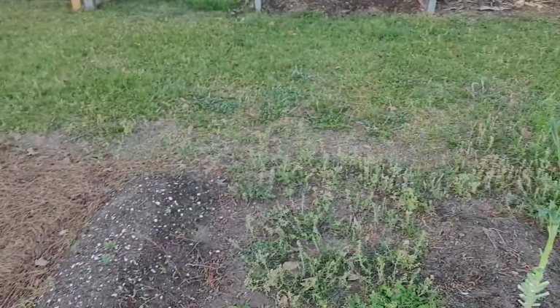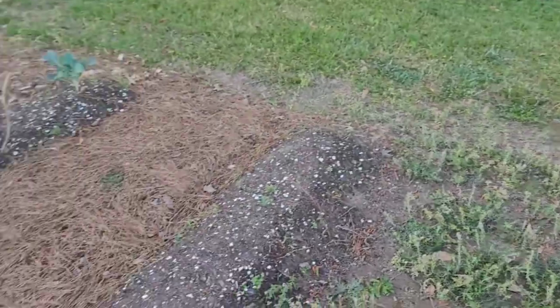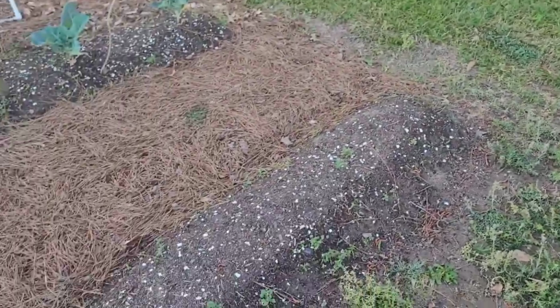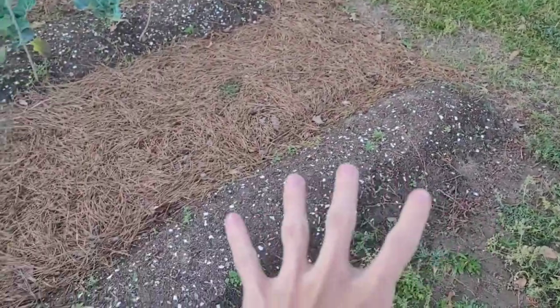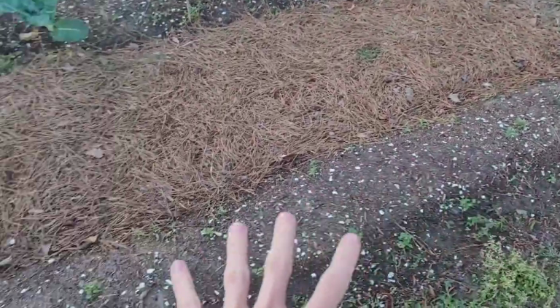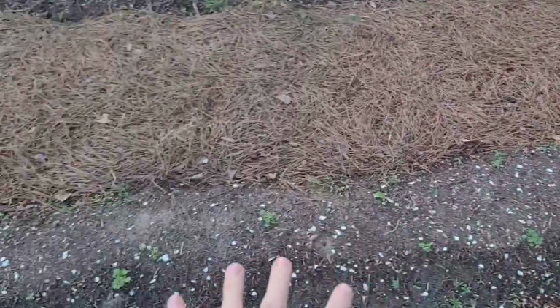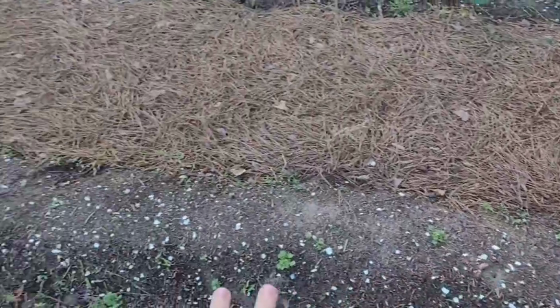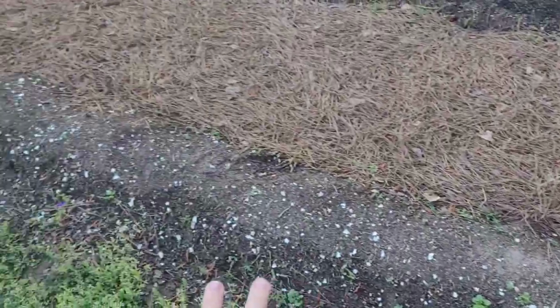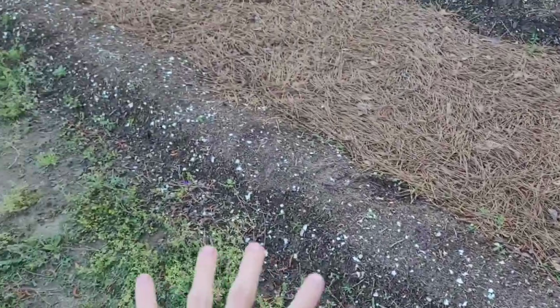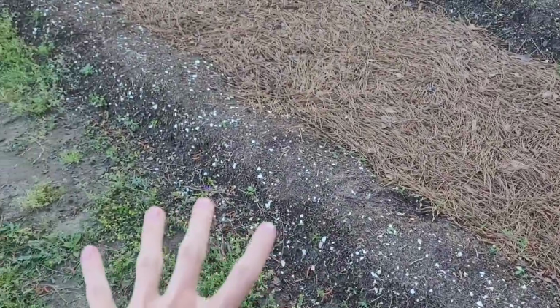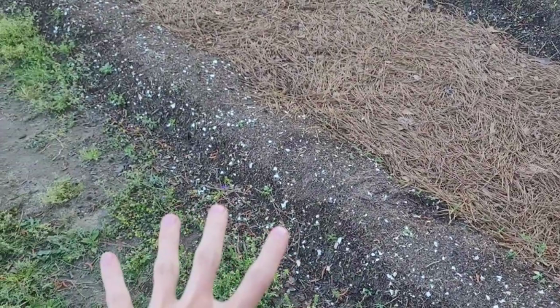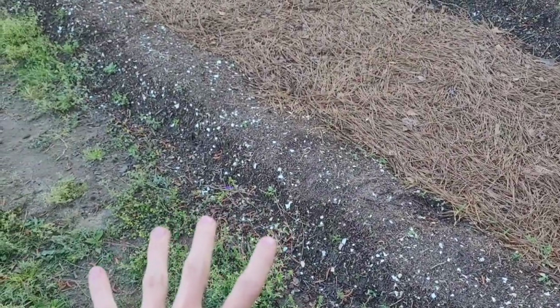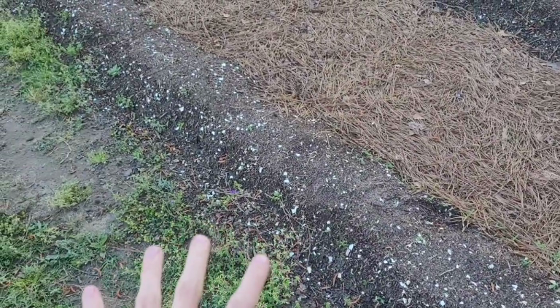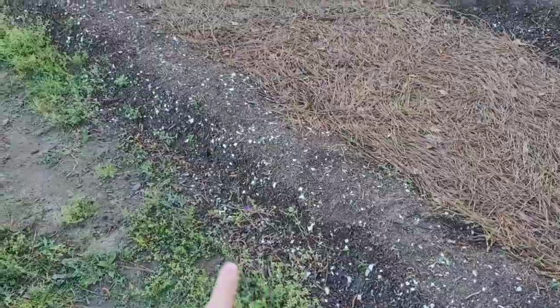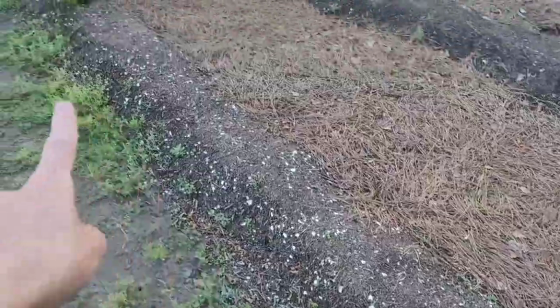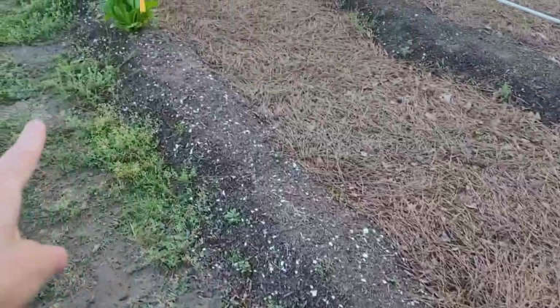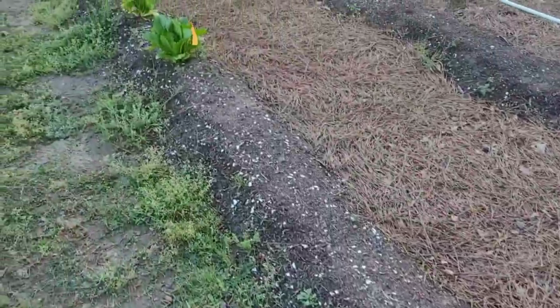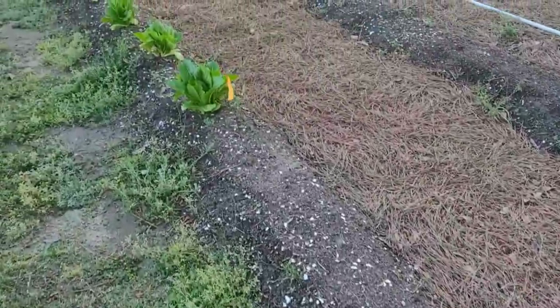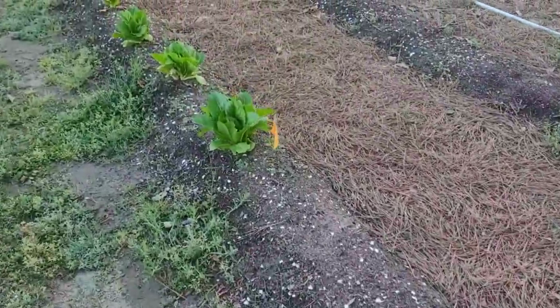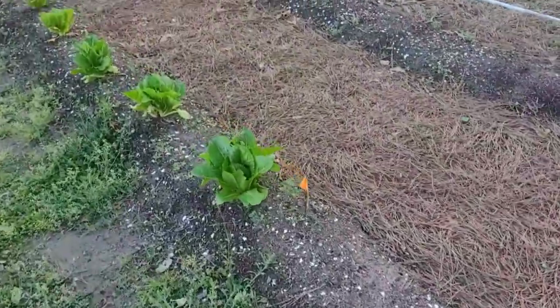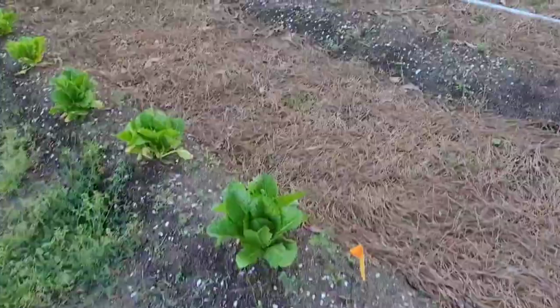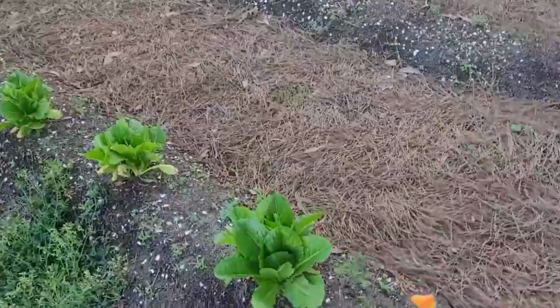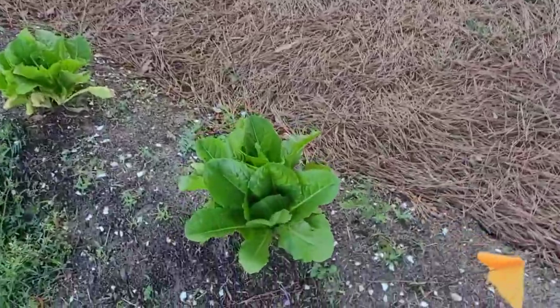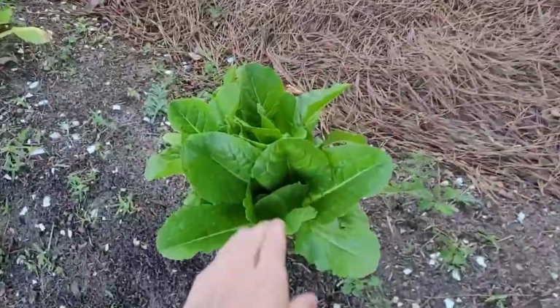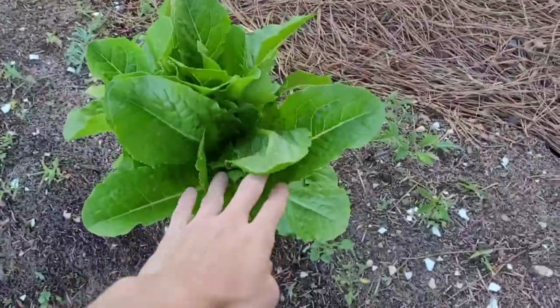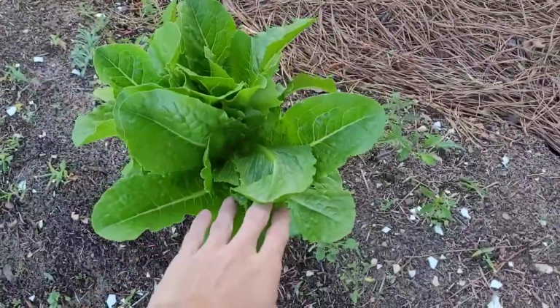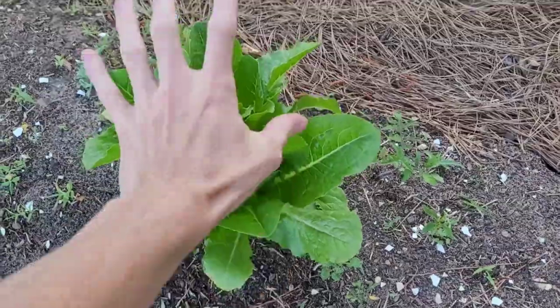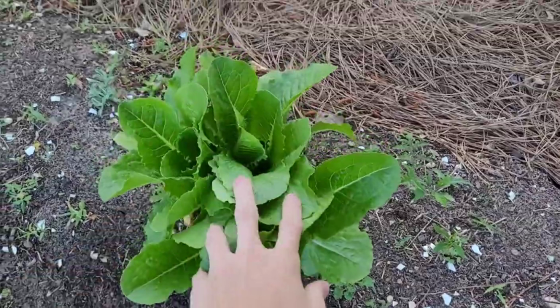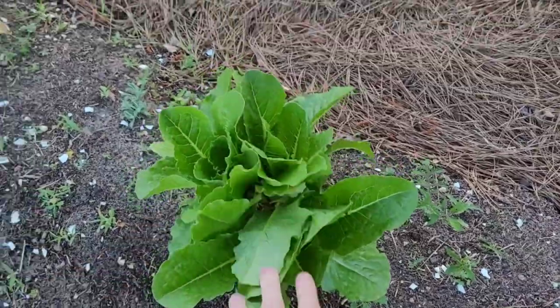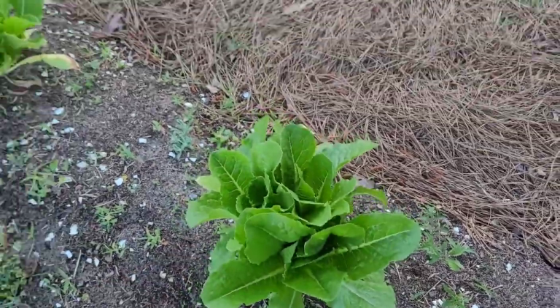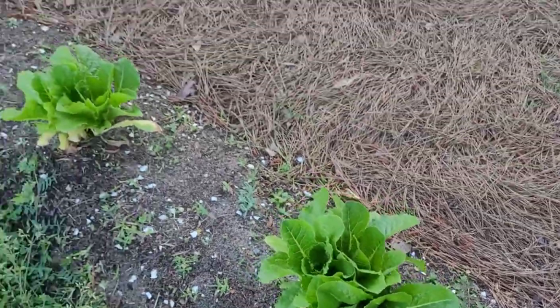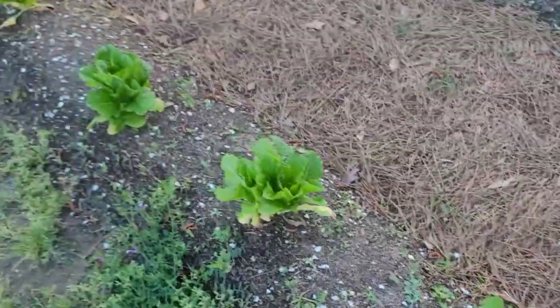Over here I have a big blank space where I had some lettuce seed that washed away, but down here we have some romaine lettuce planted which looks really good — really green and super healthy.